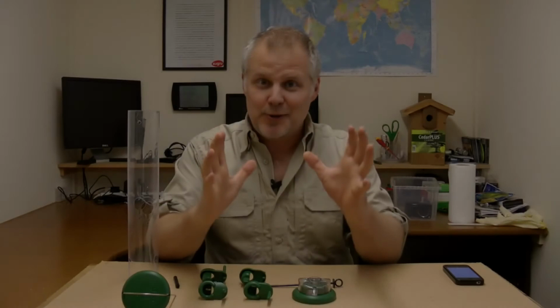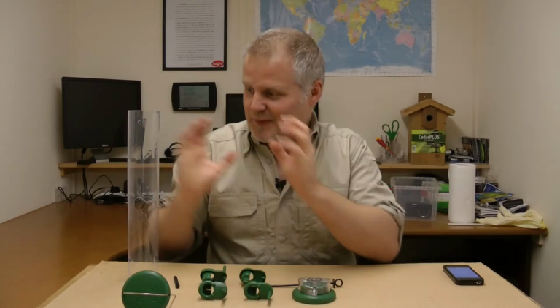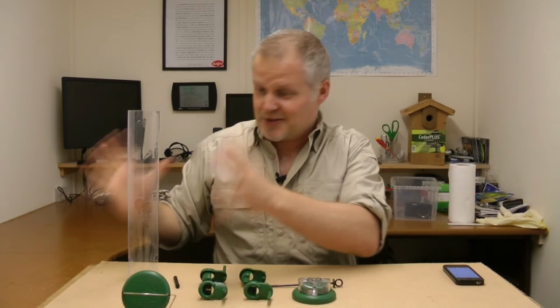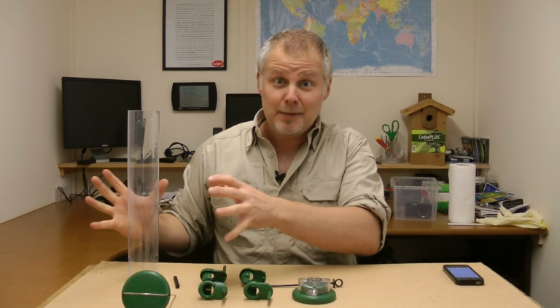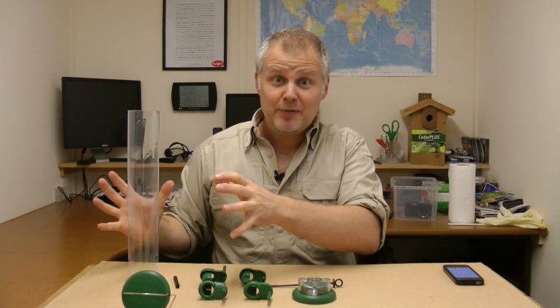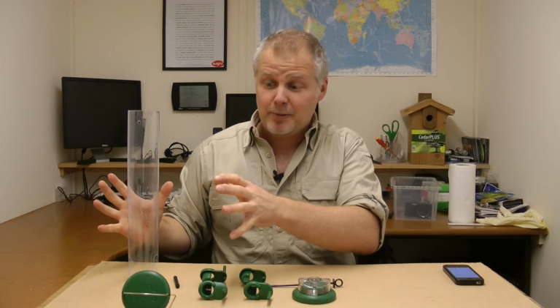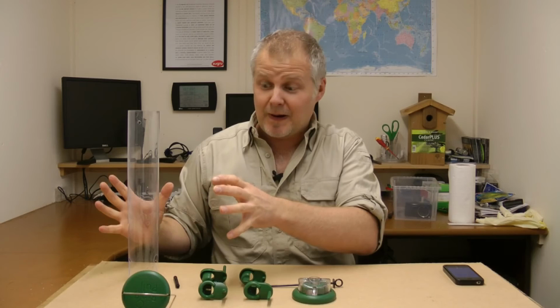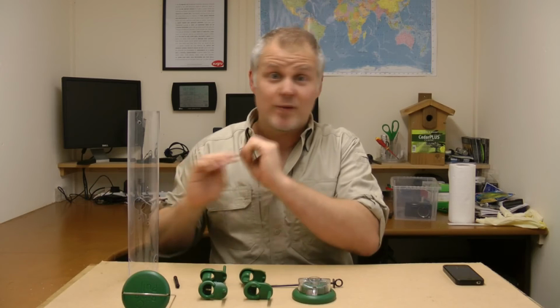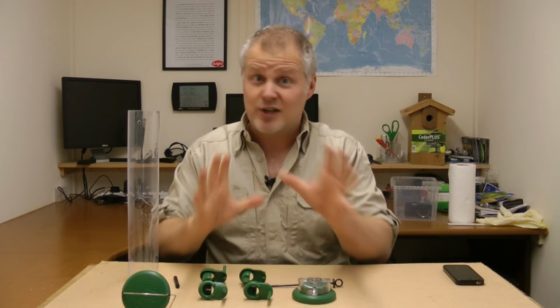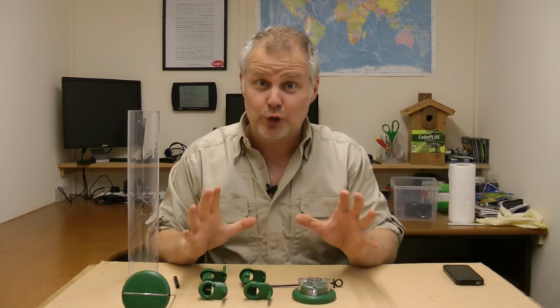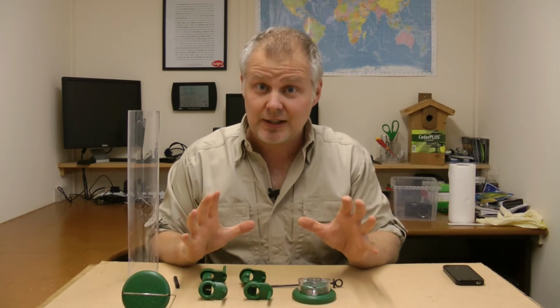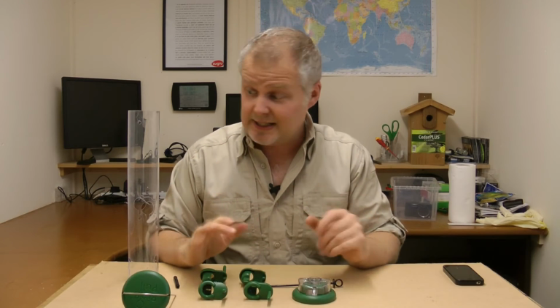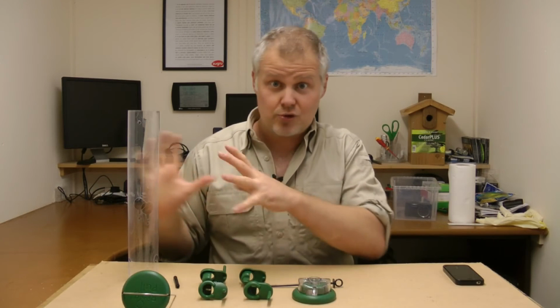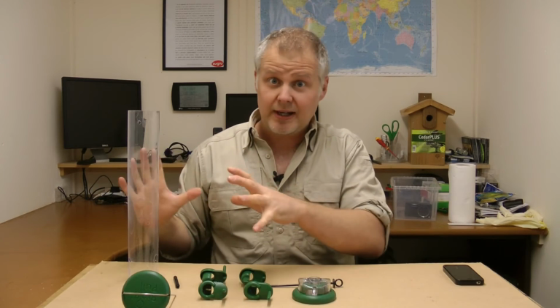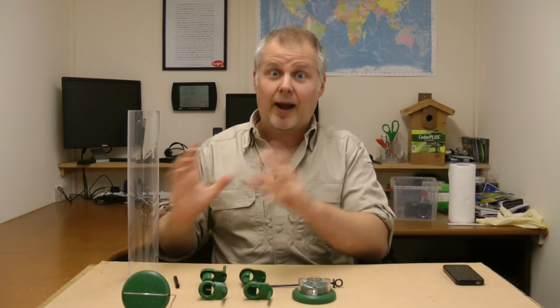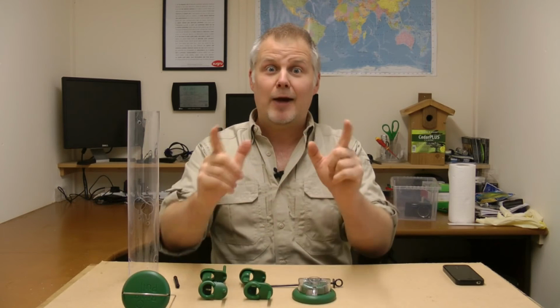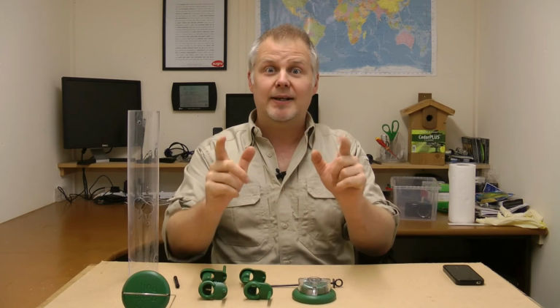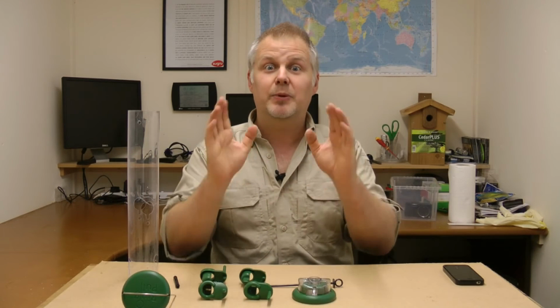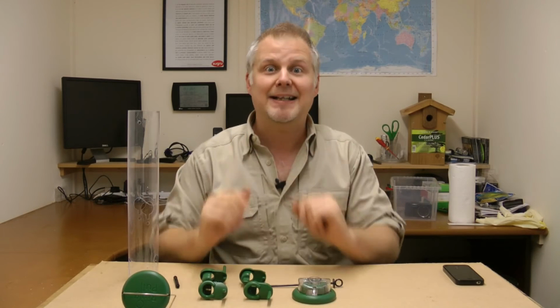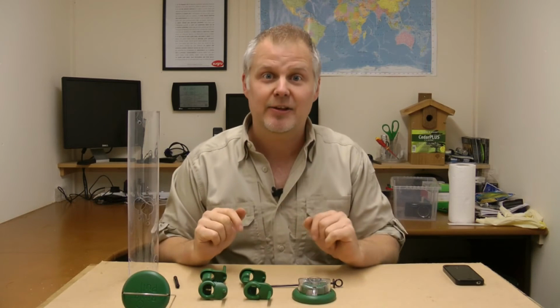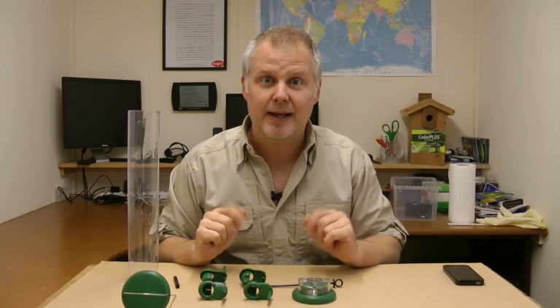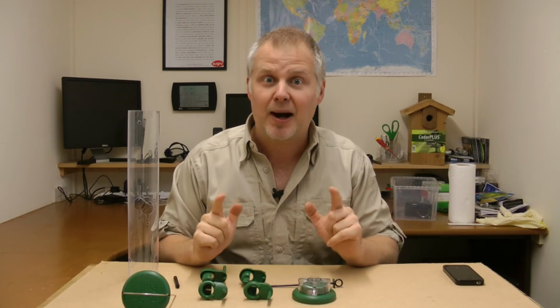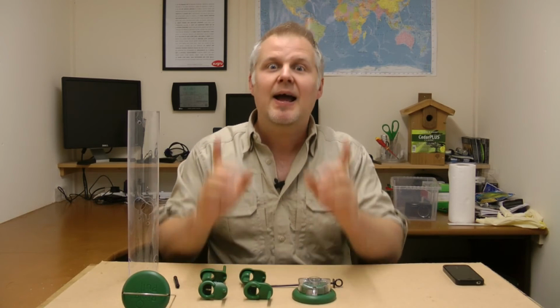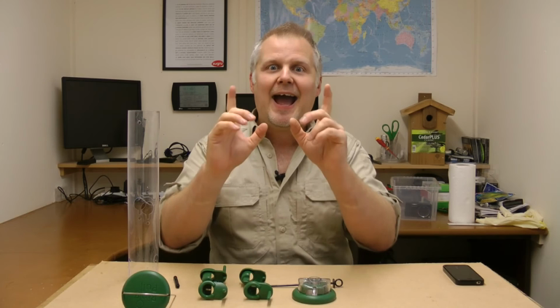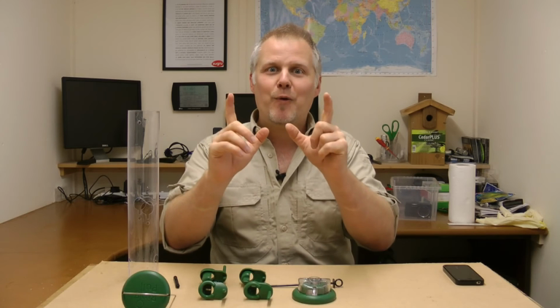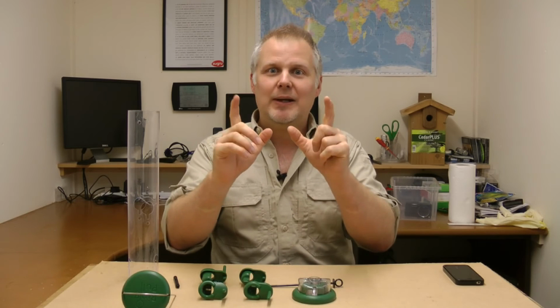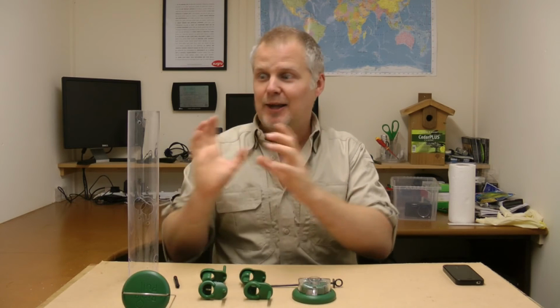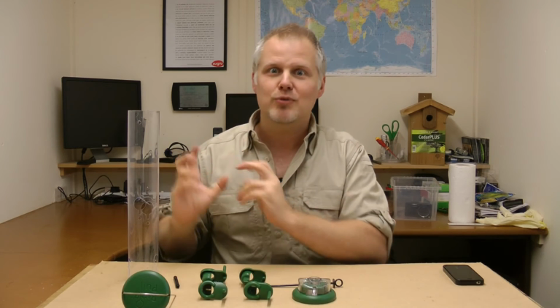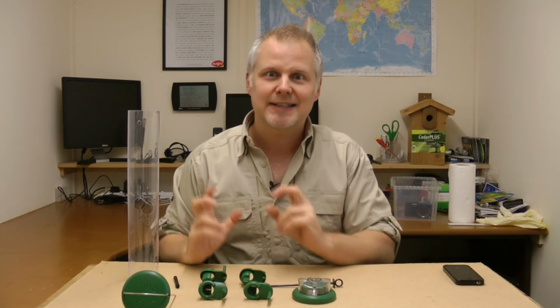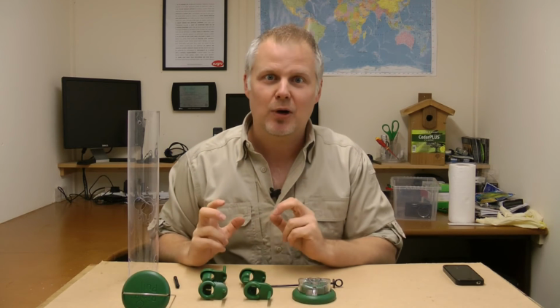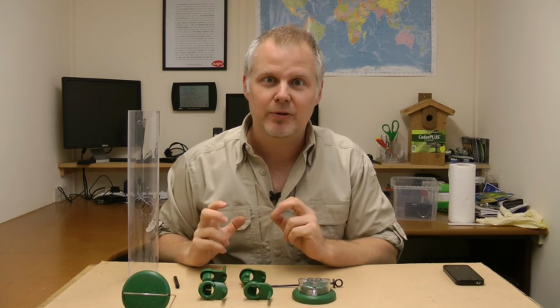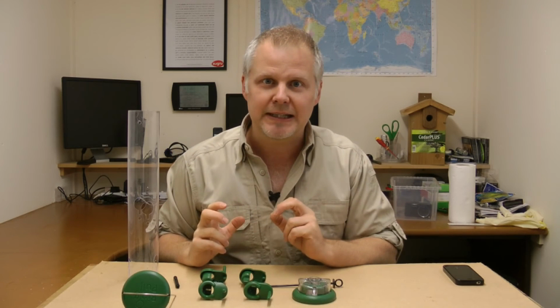So we've taken the bird feeder apart, we've given it a good clean, it's dried out and now we're ready to put it back together again. But how quickly can we reassemble our bird feeder?